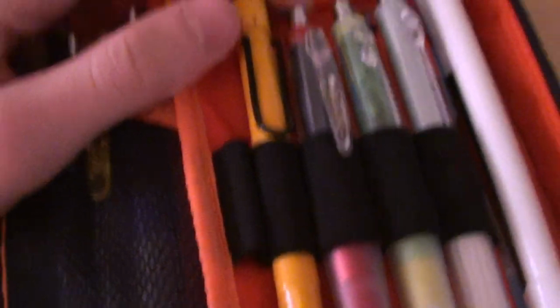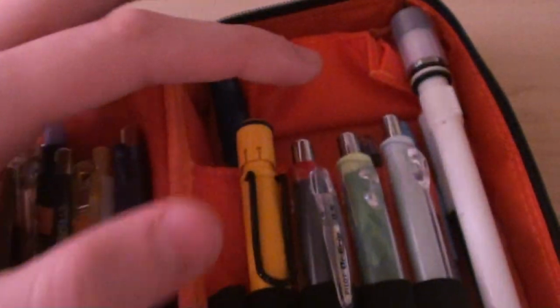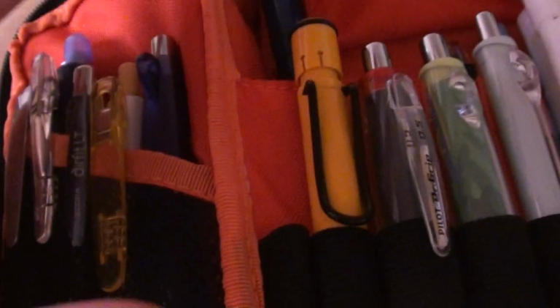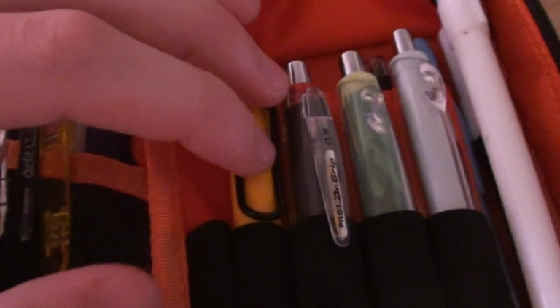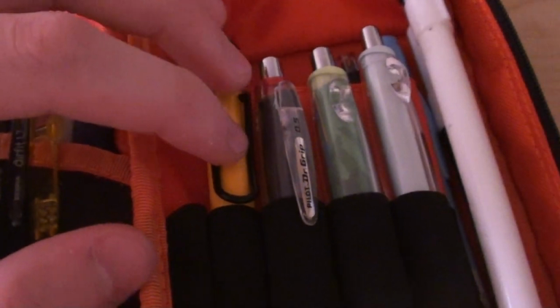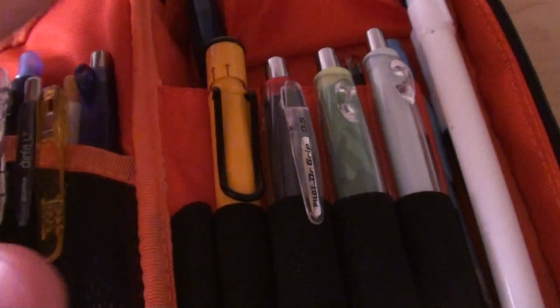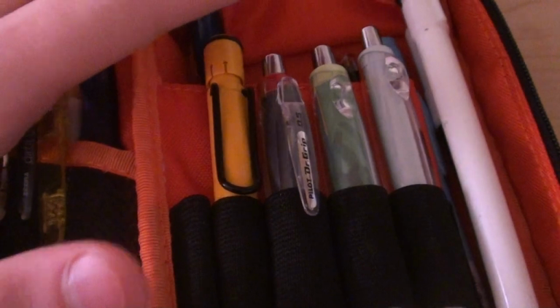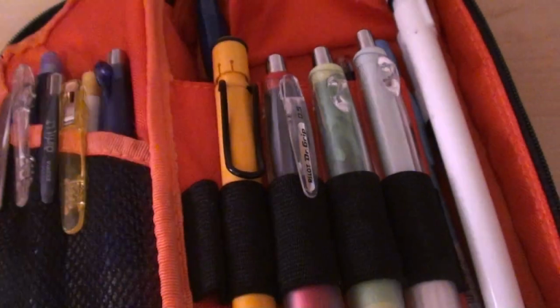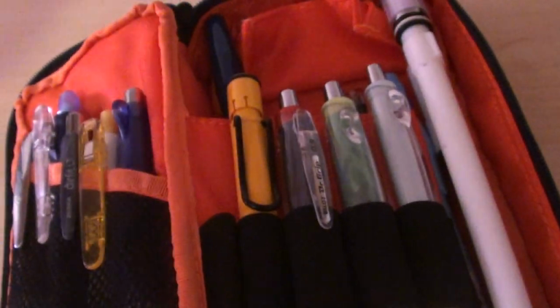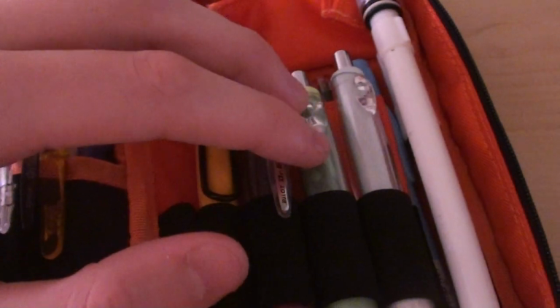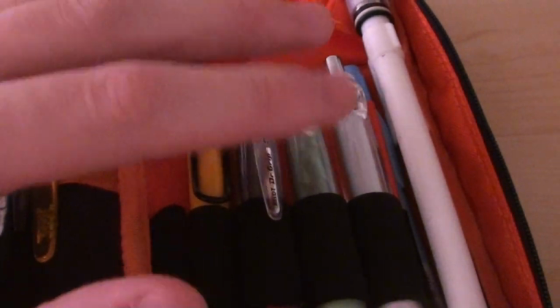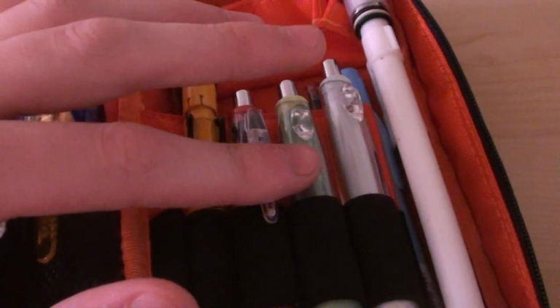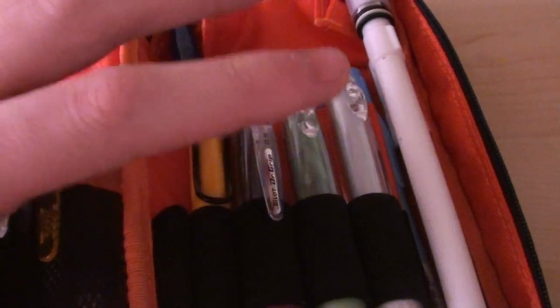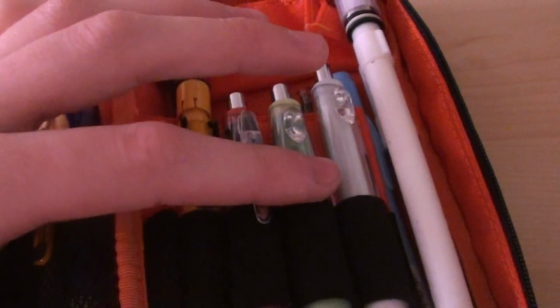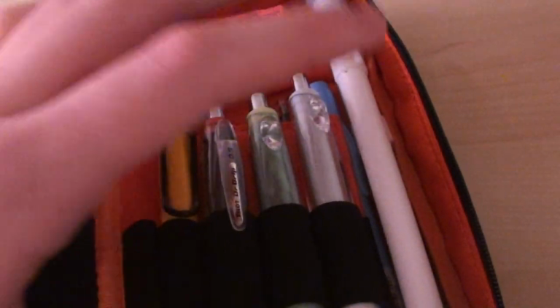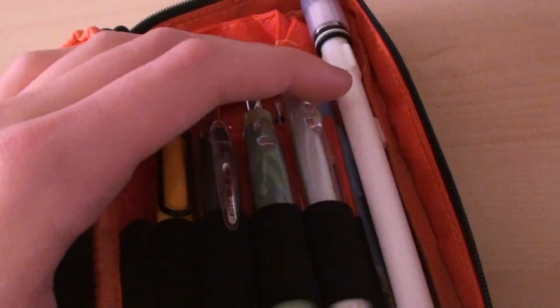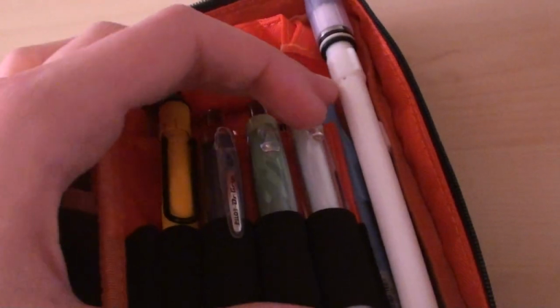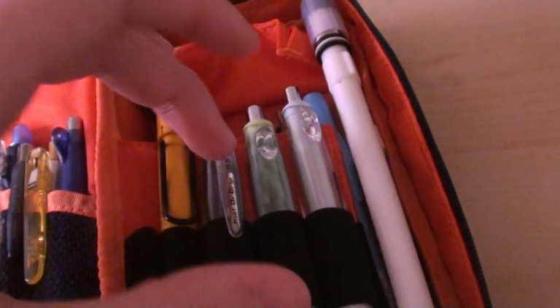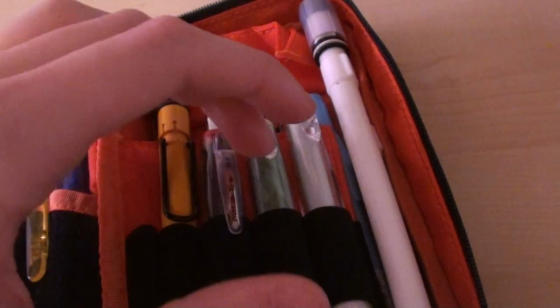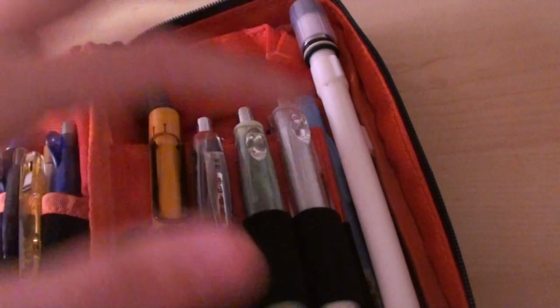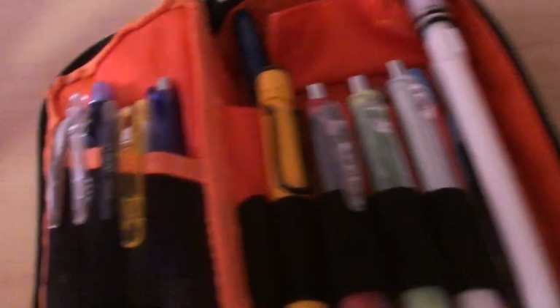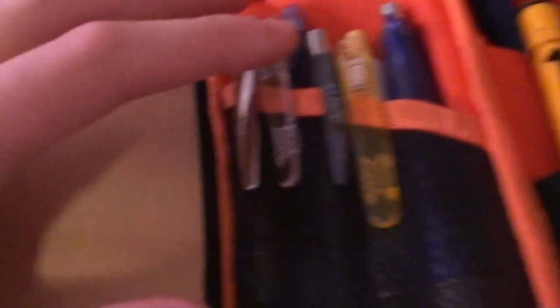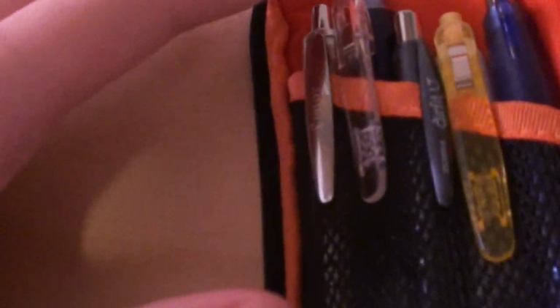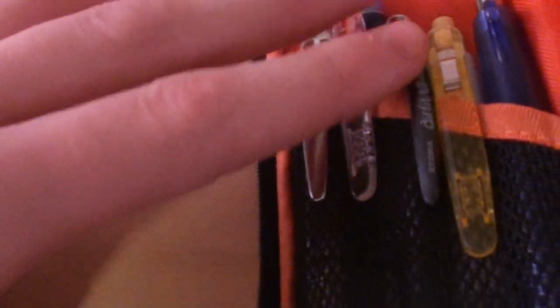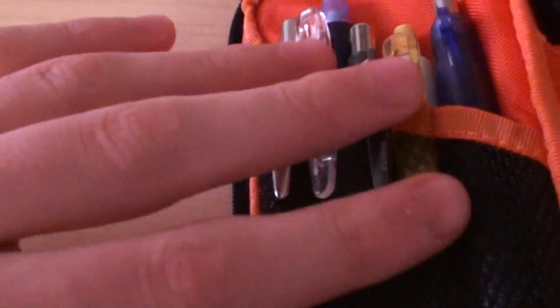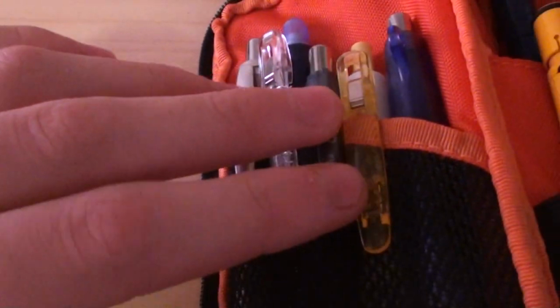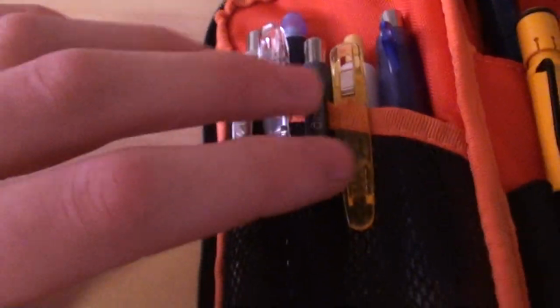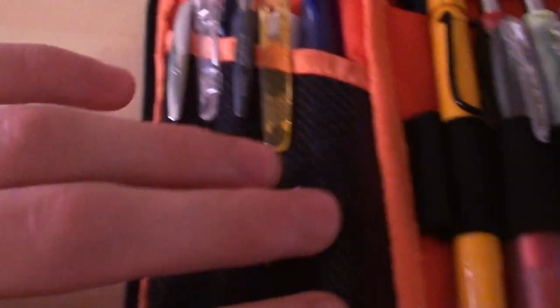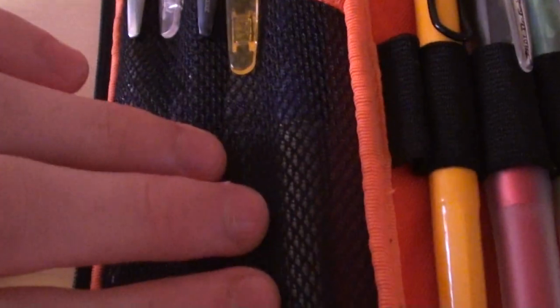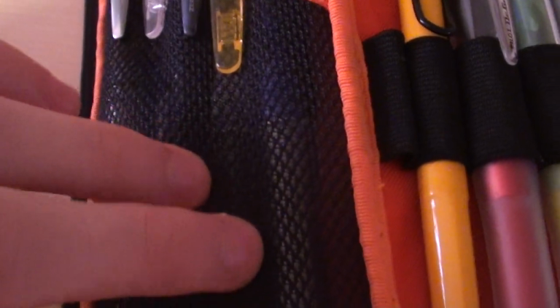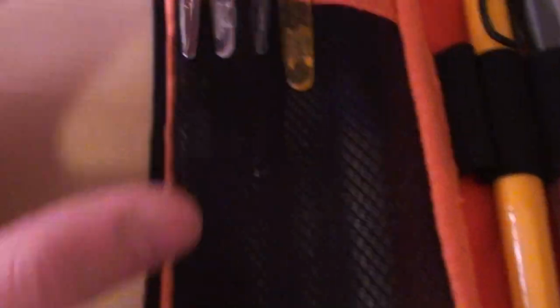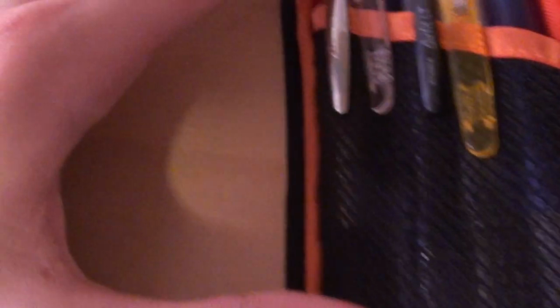As you can see, I have the Lamy Safari Mechanical Pencil. I have Dr. Grip, Dr. Grip, Dr. Grip, pencil, pencil, pen. Right here I have my AirFits, and I also have an older version of the Dr. Grip Shaker.